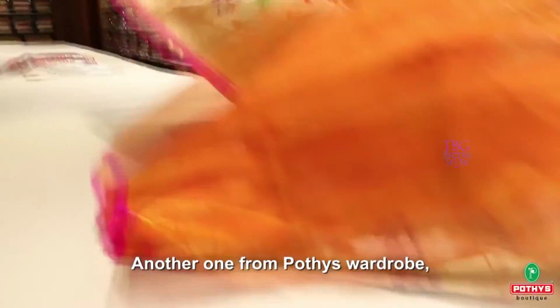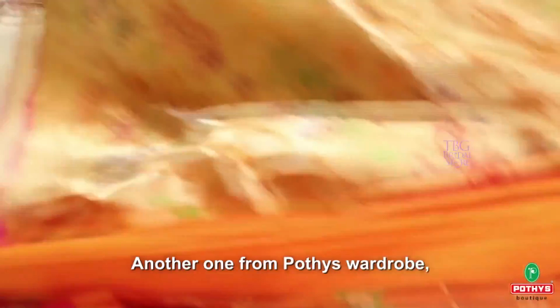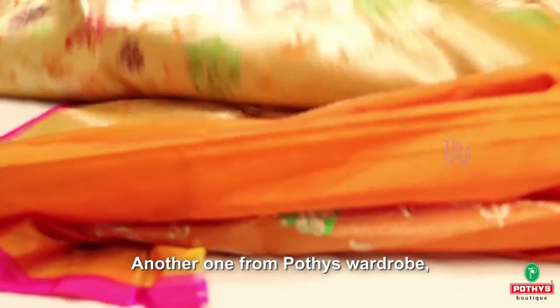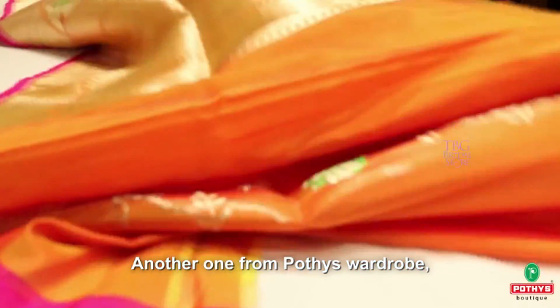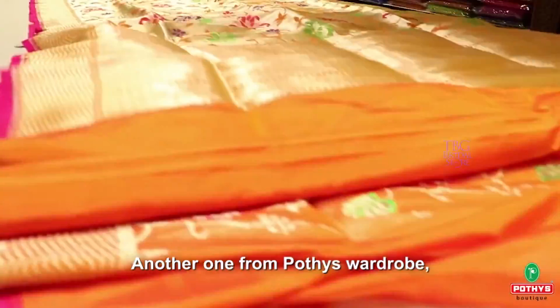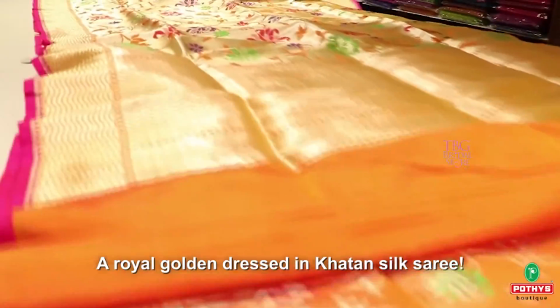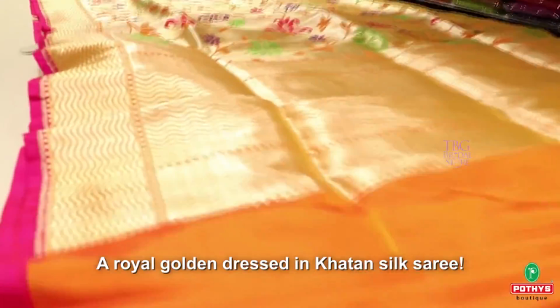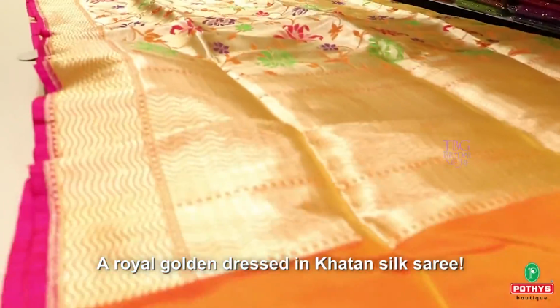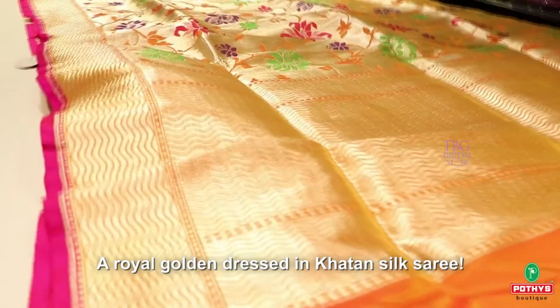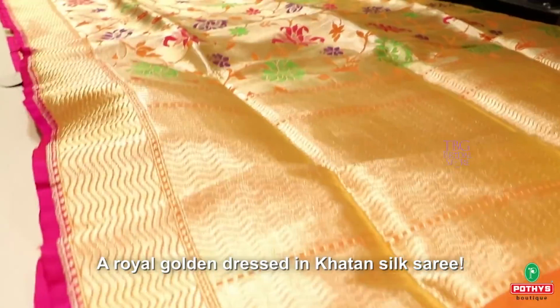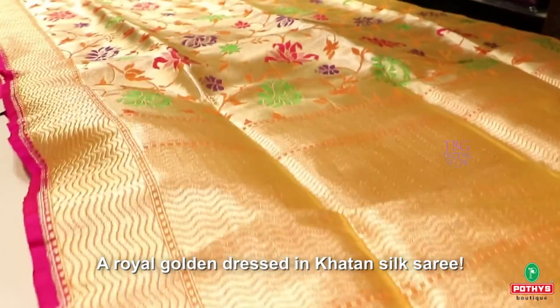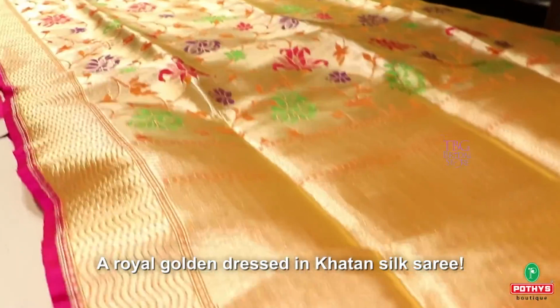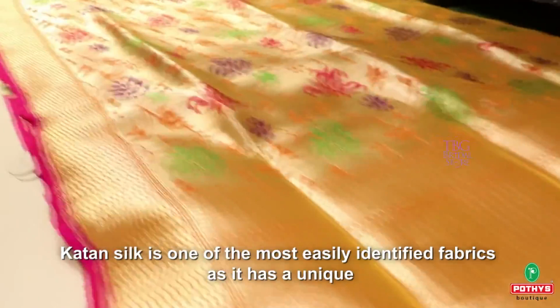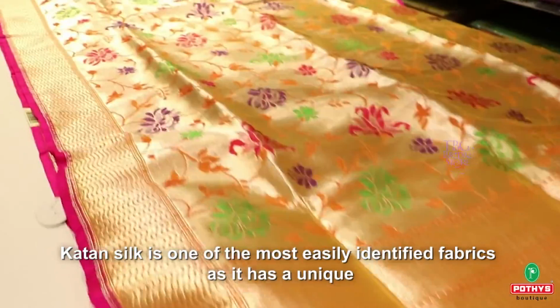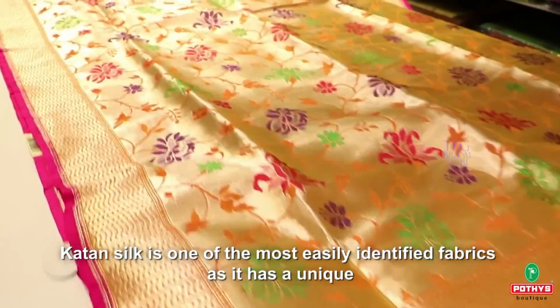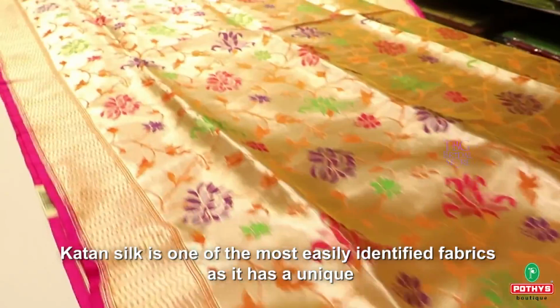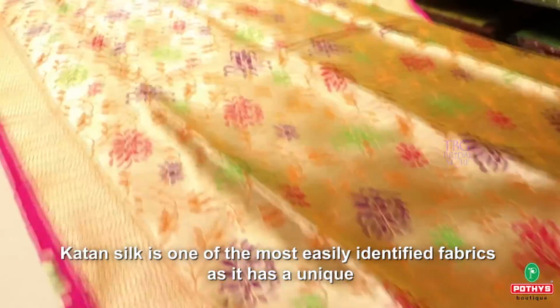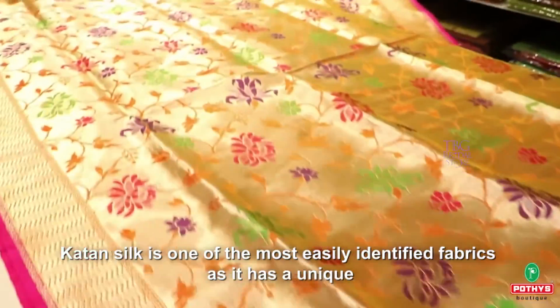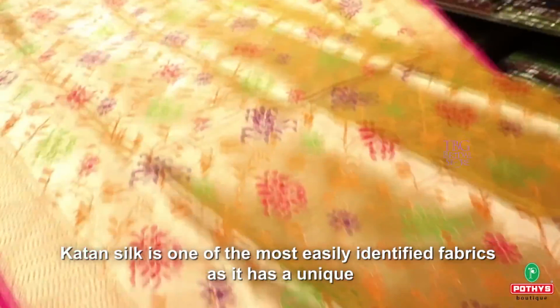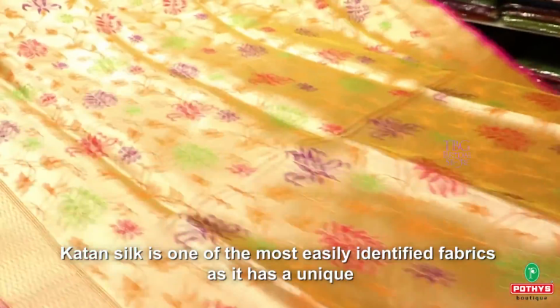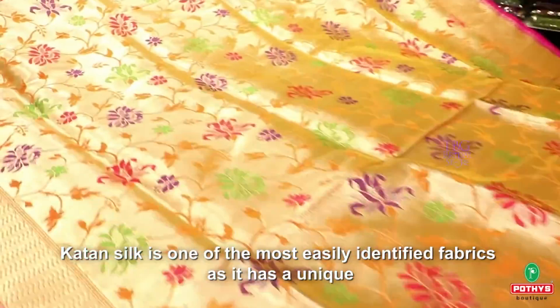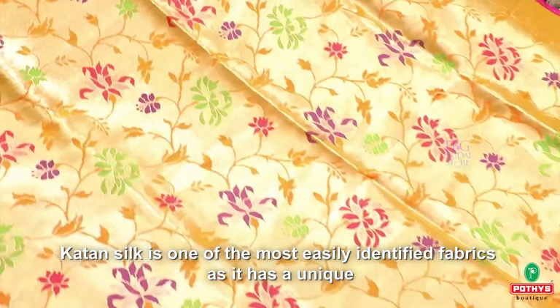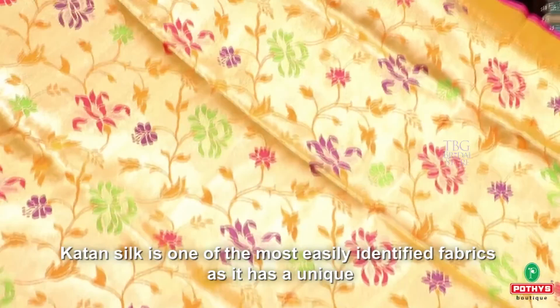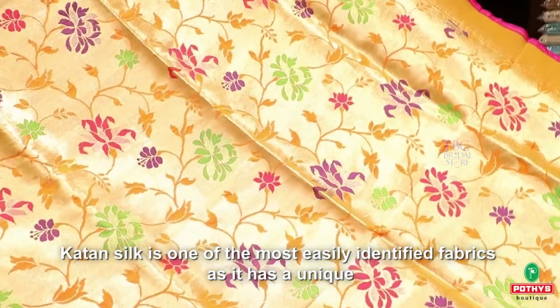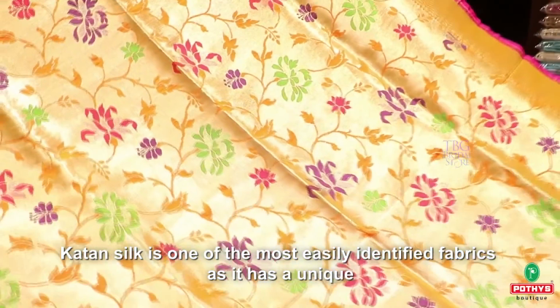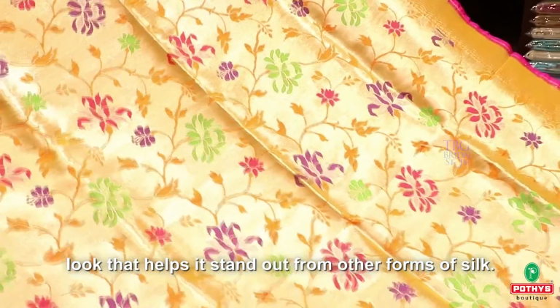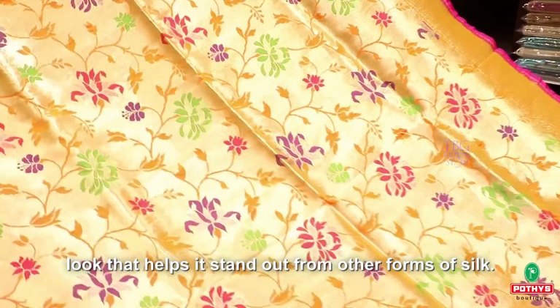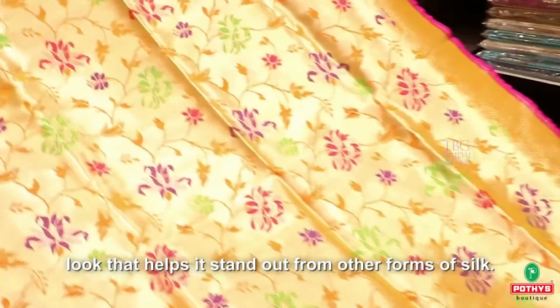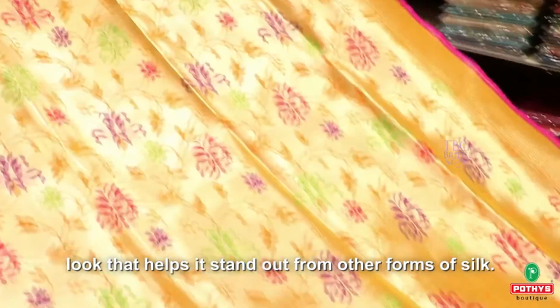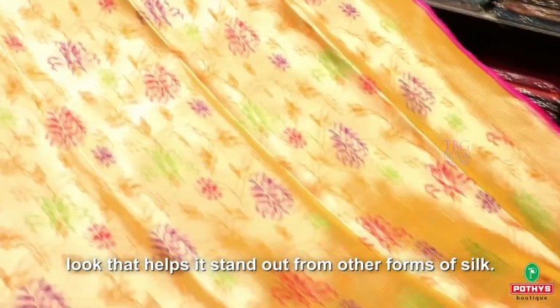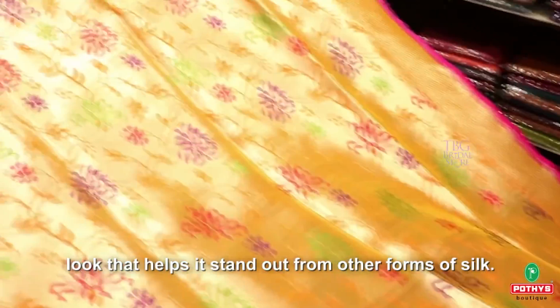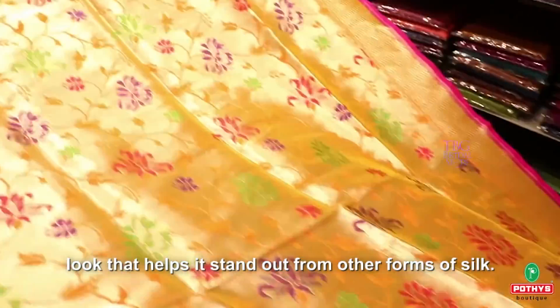Another one from Pothis' wardrobe — a royal golden sari dressed in Katan silk. Katan silk is one of the most easily identified fabrics as it has a unique look that helps it stand out from other forms of silk.